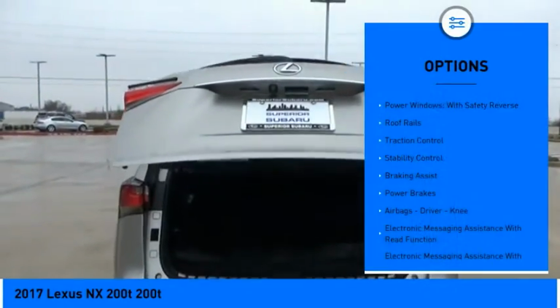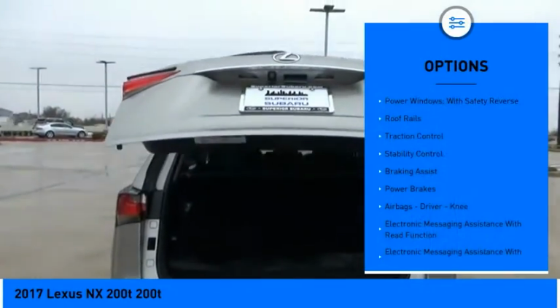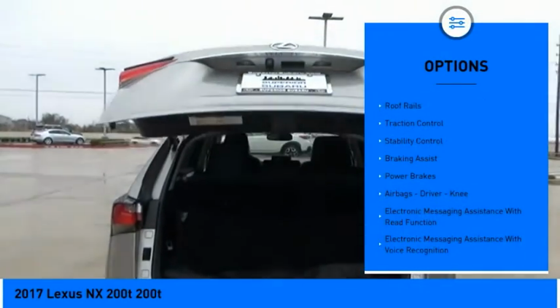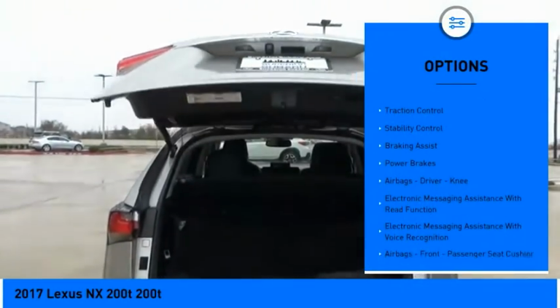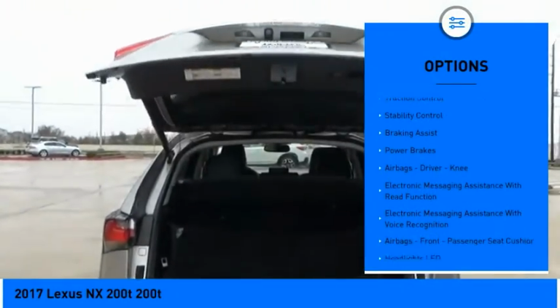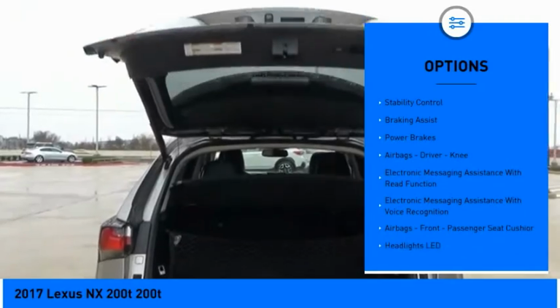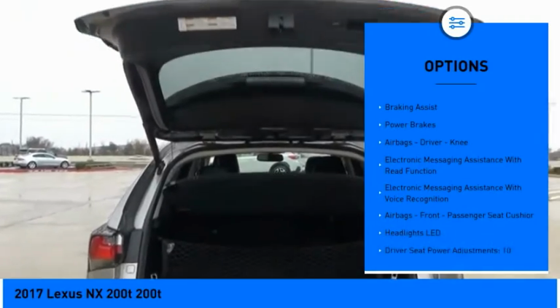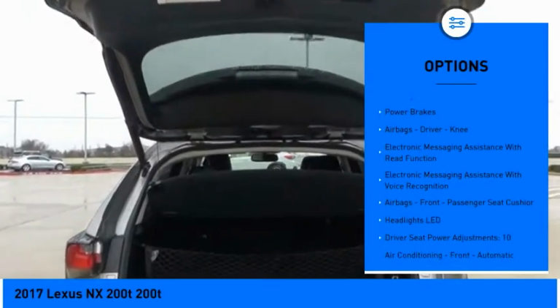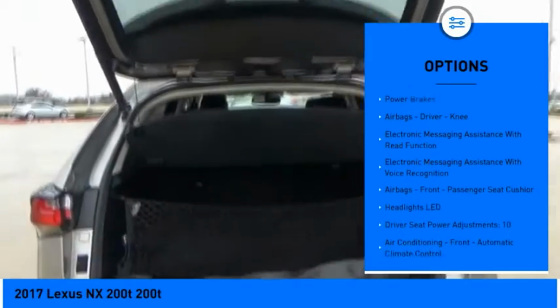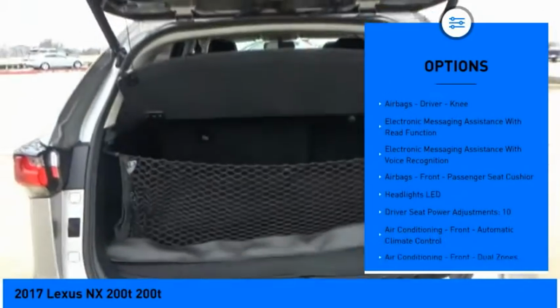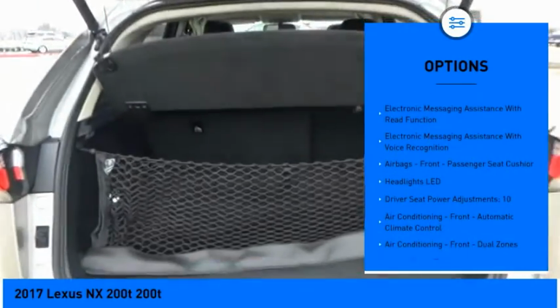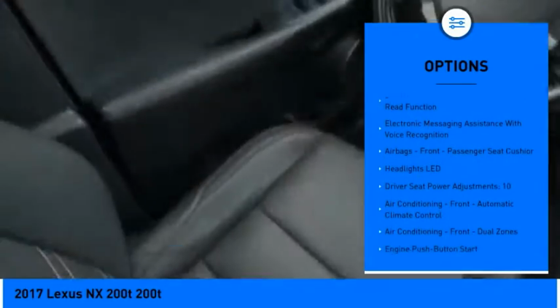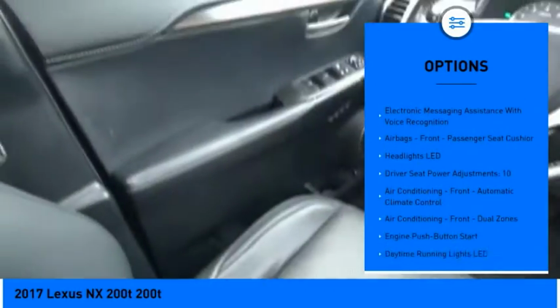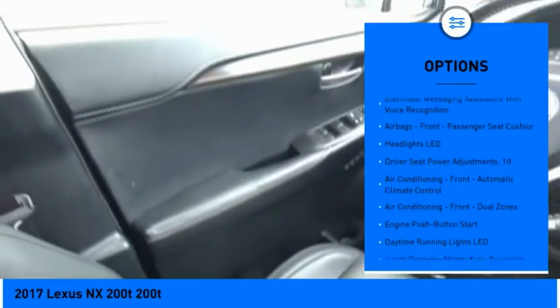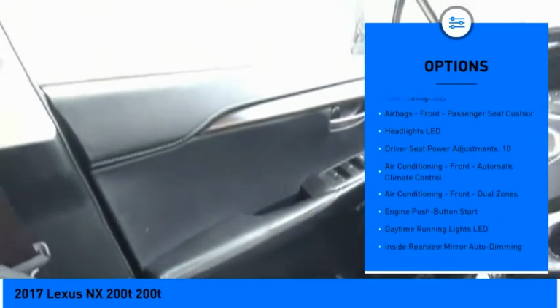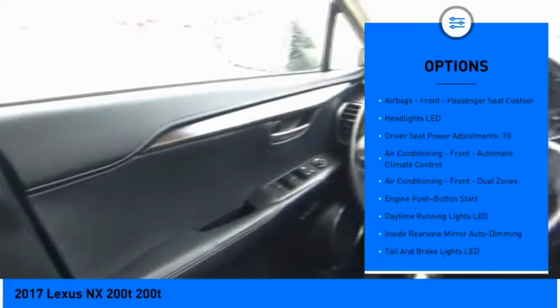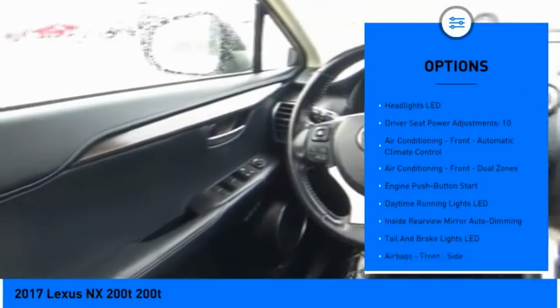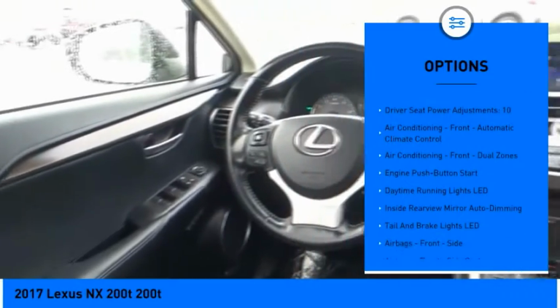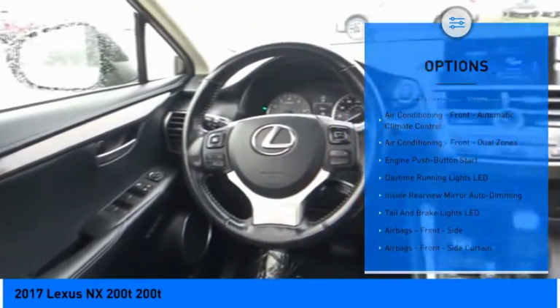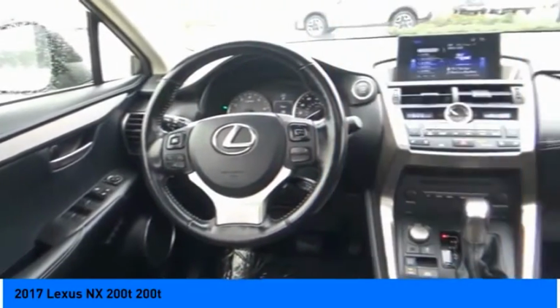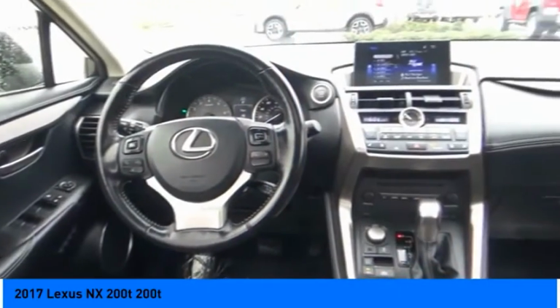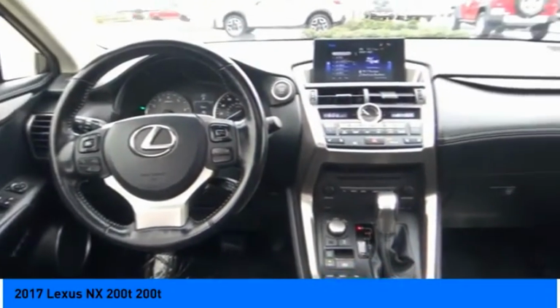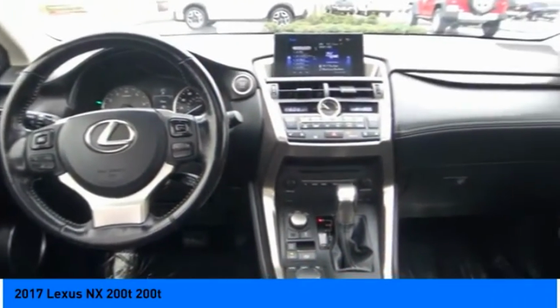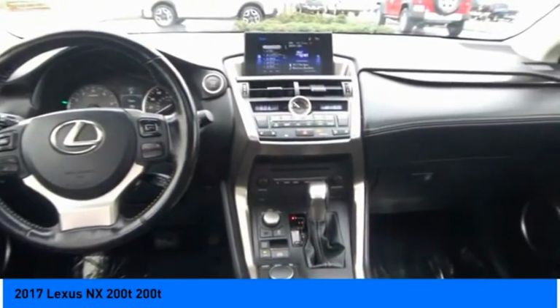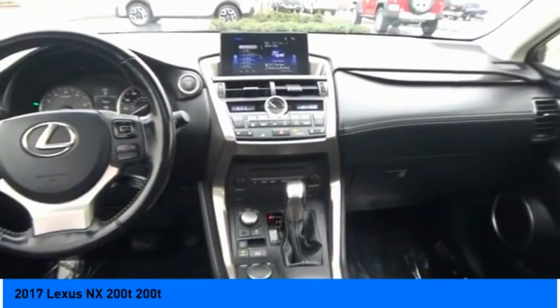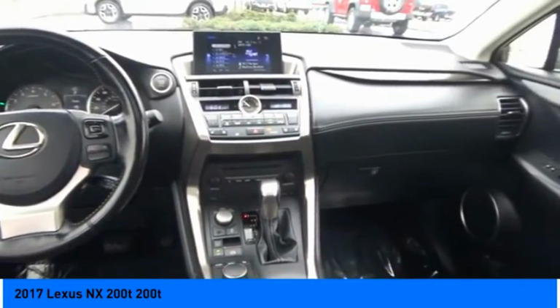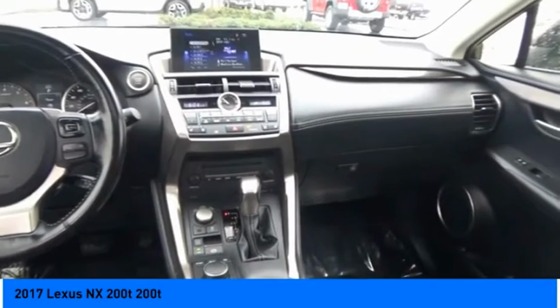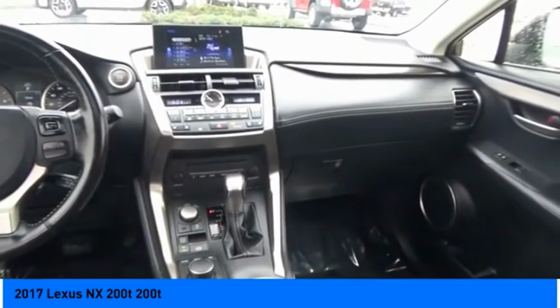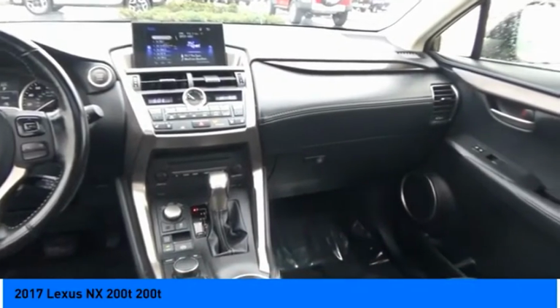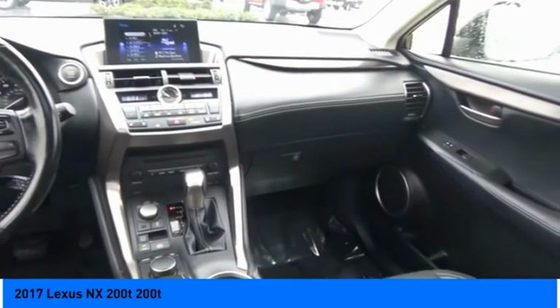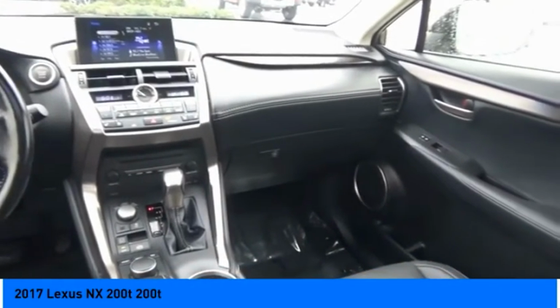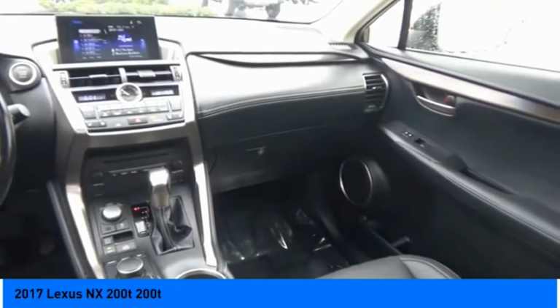Power windows with safety reverse. Roof rails. Traction control. Stability control. Braking assist. Power brakes. Airbags — driver and knee. Electronic messaging assistance with read function and voice recognition.